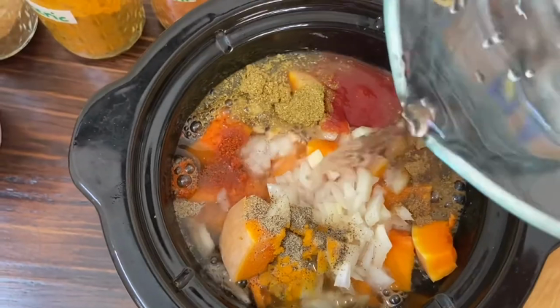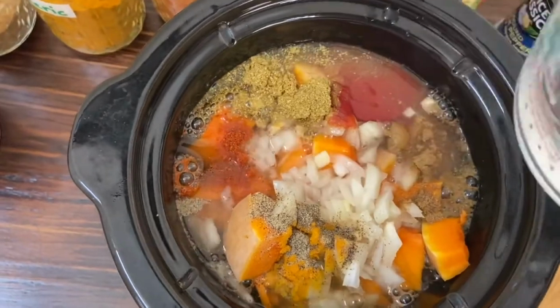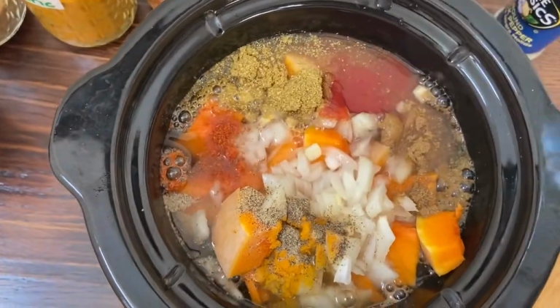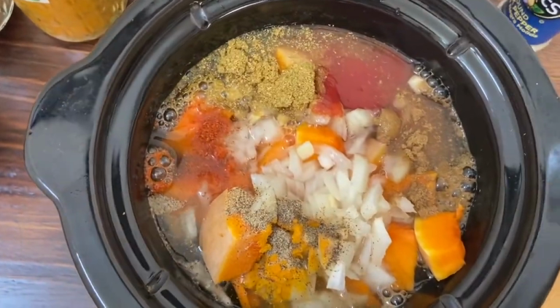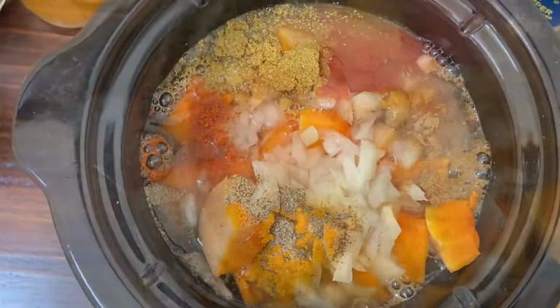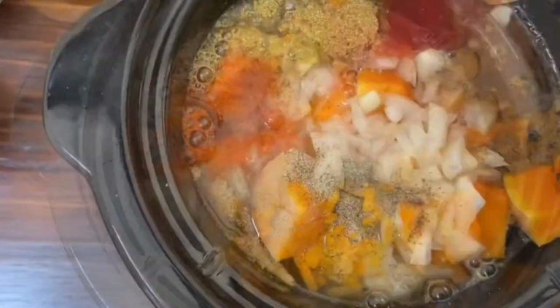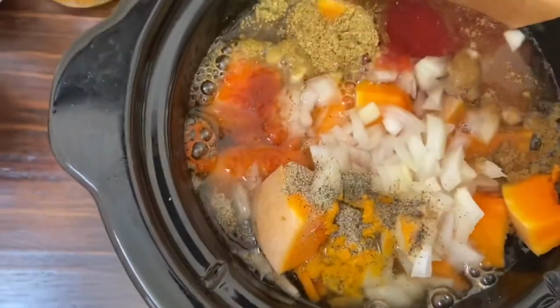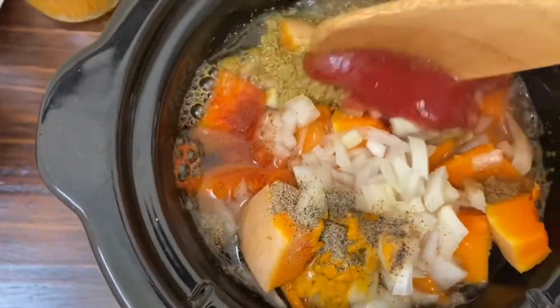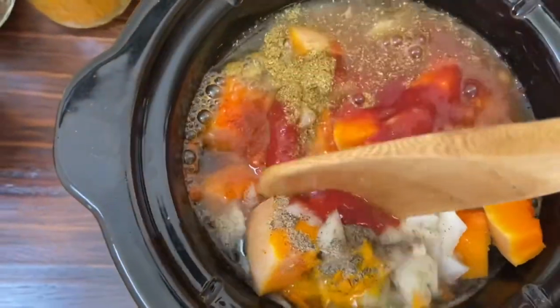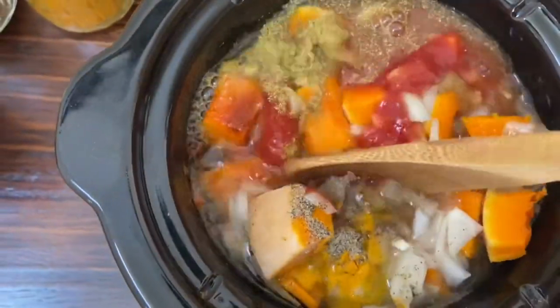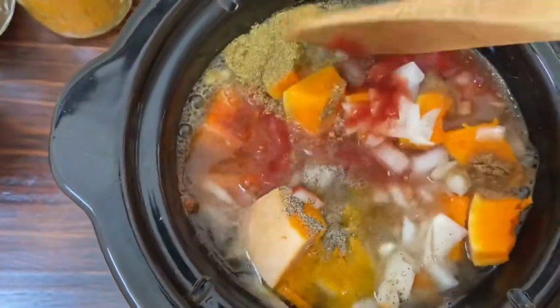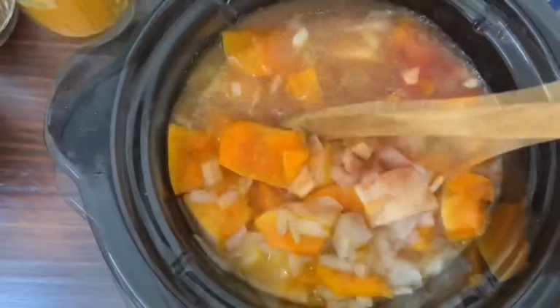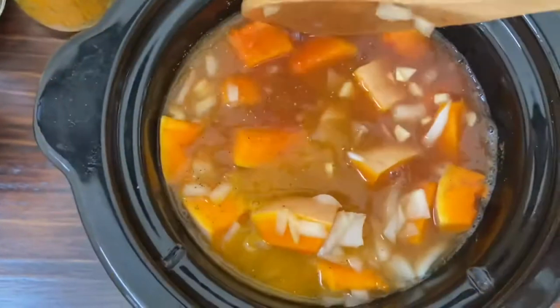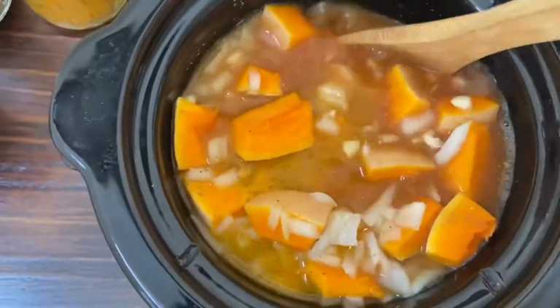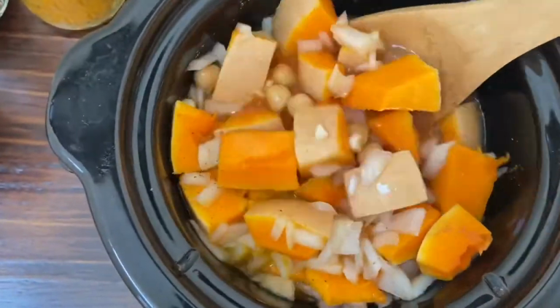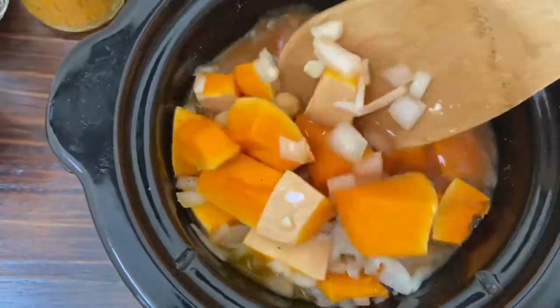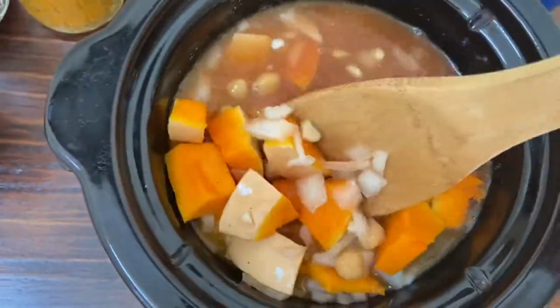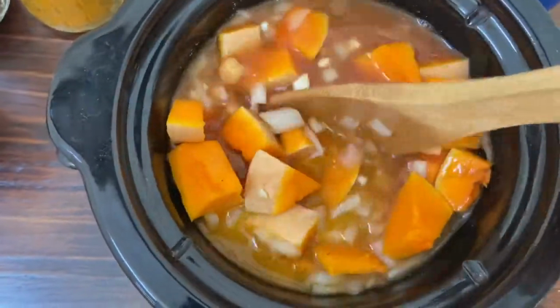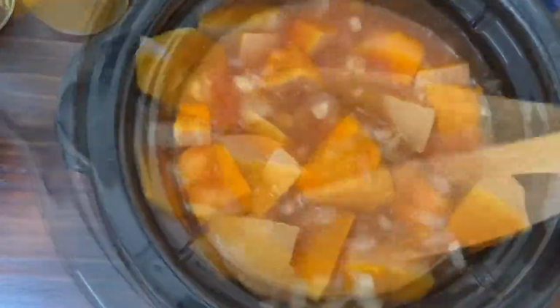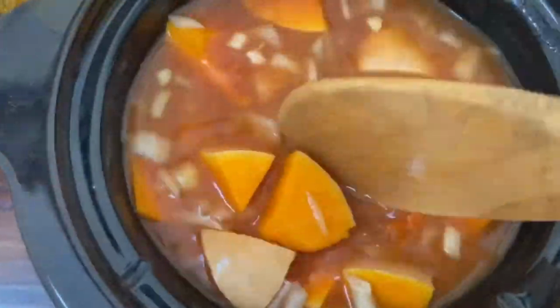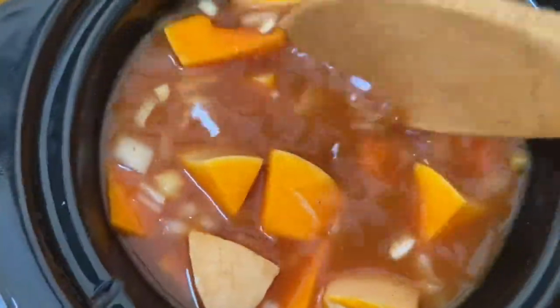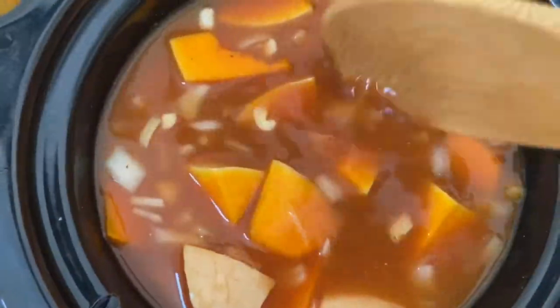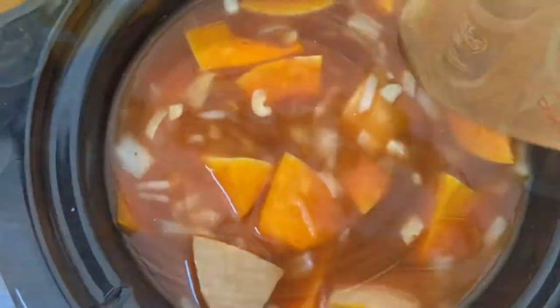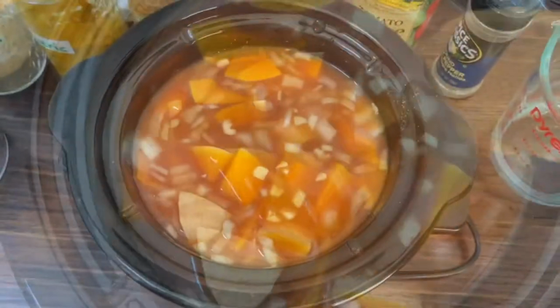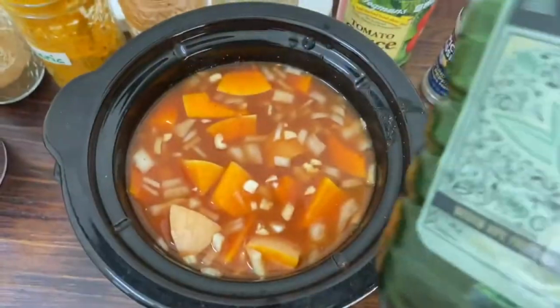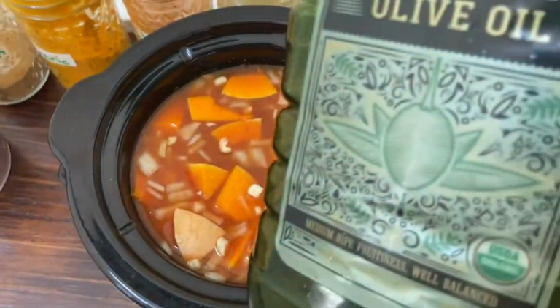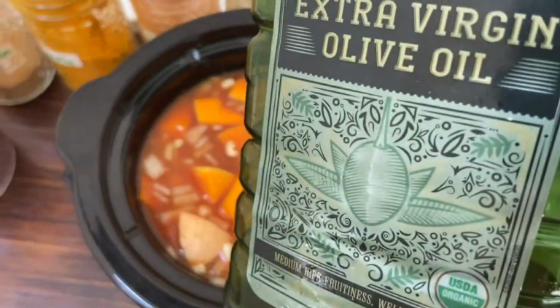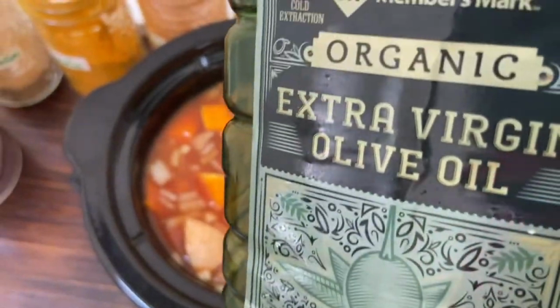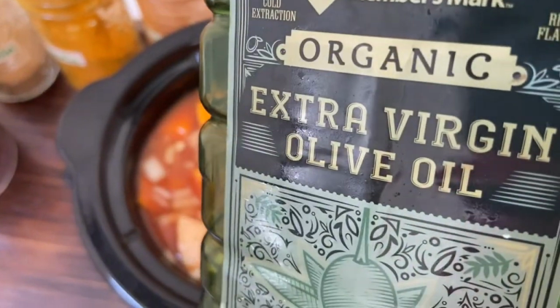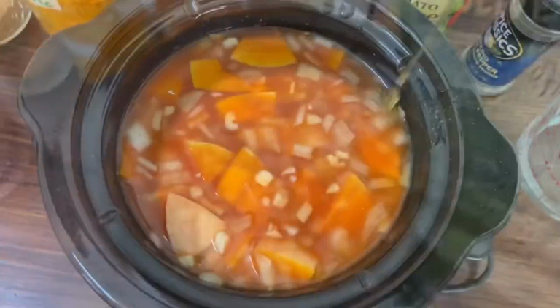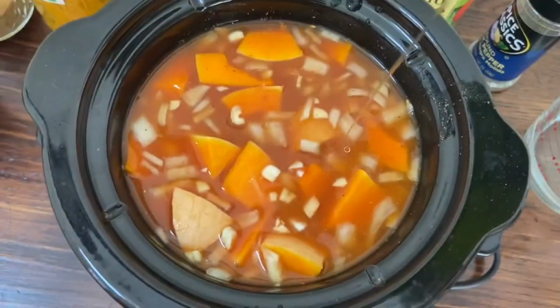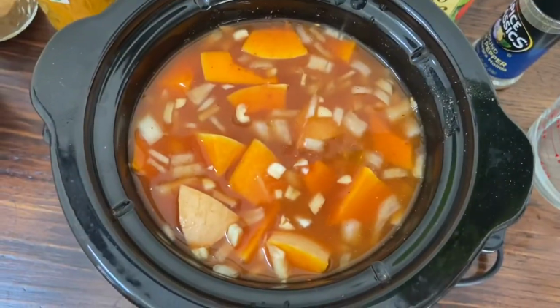This recipe is very flexible — you can adjust the water, tomato paste, and spices as per your taste. Give it a nice mix, put the lid on, turn the slow cooker on high, and let the slow cooker do the work.